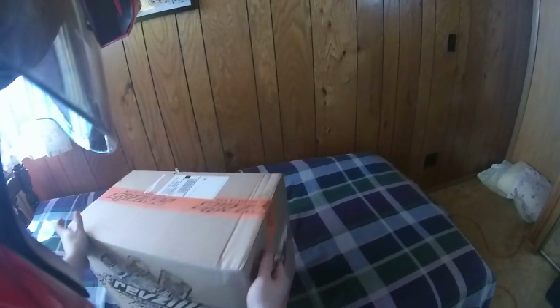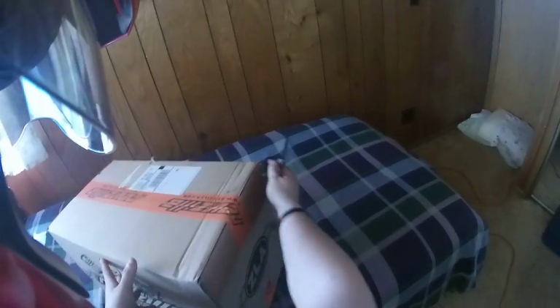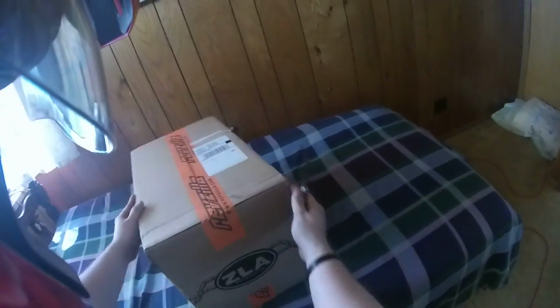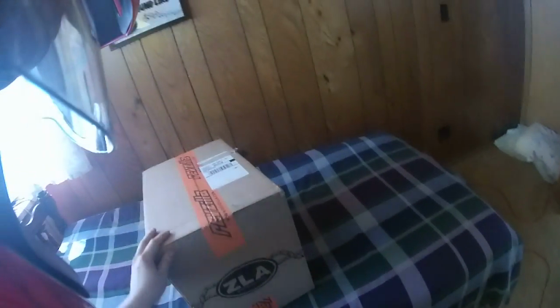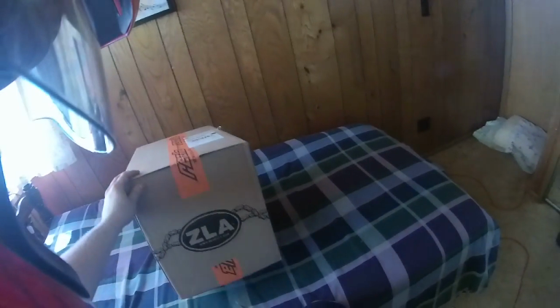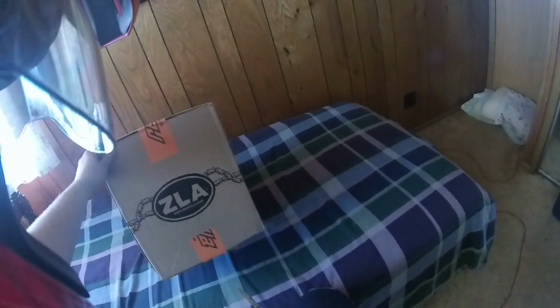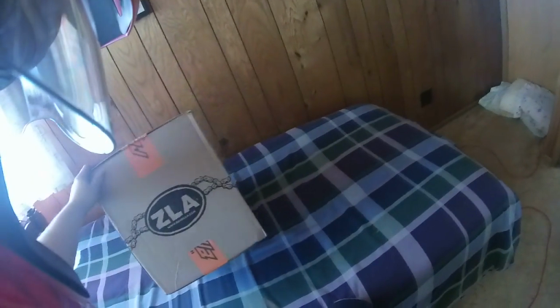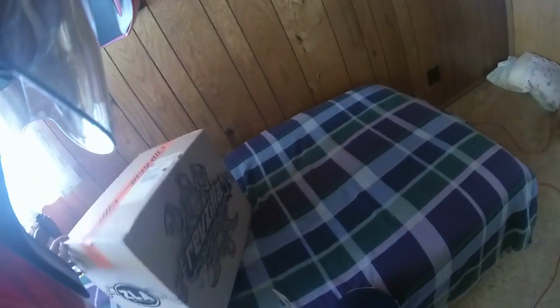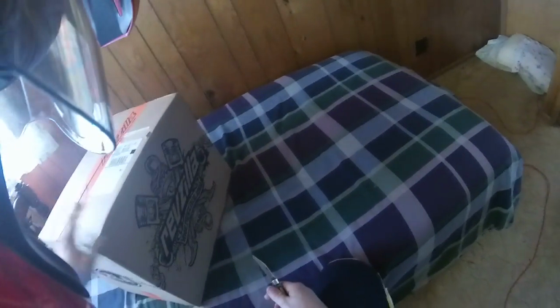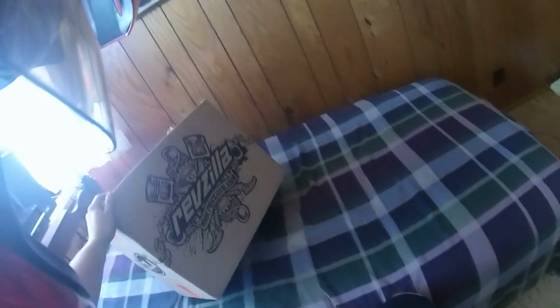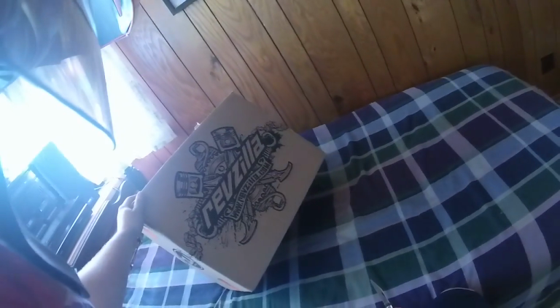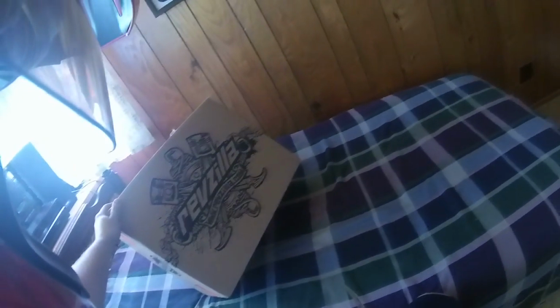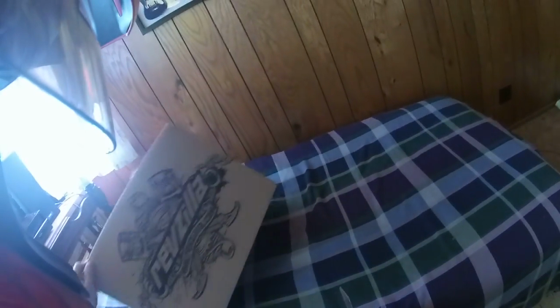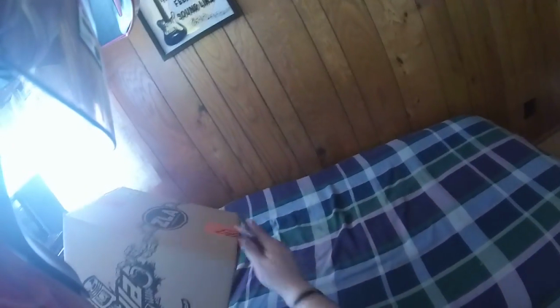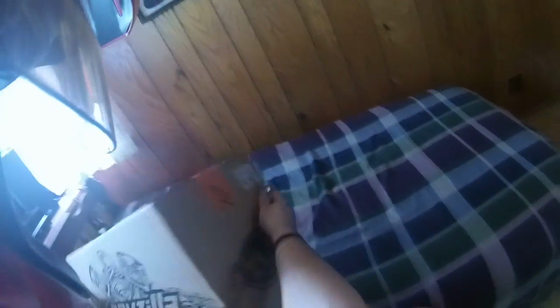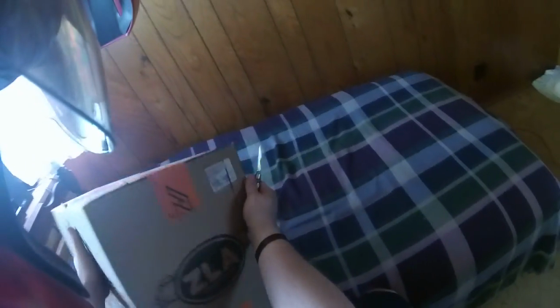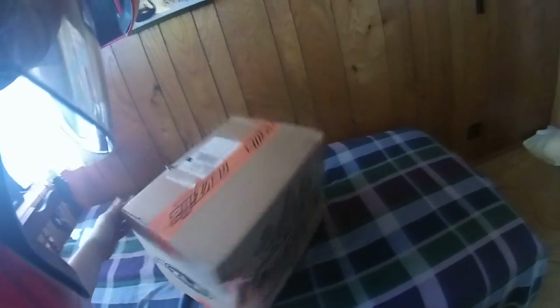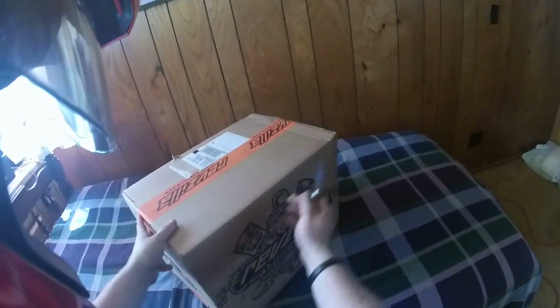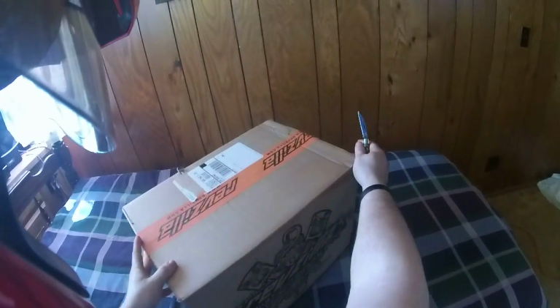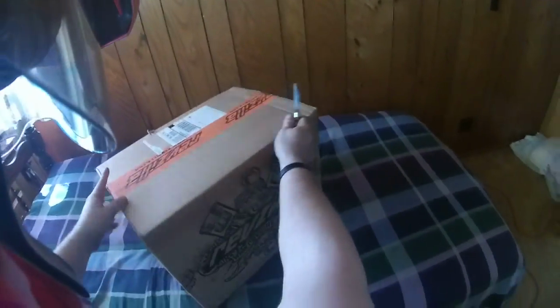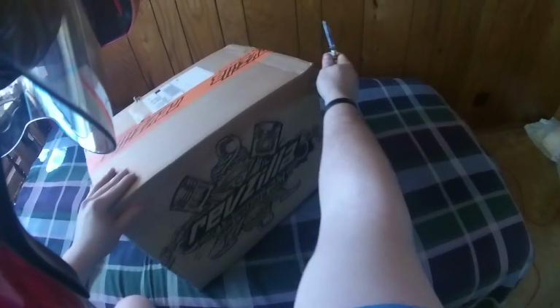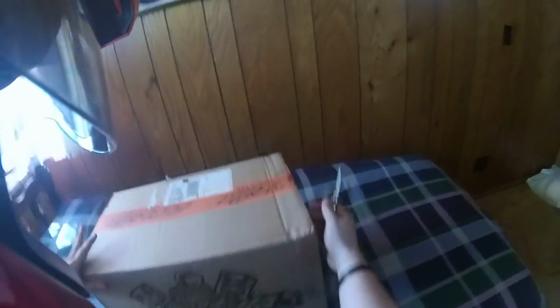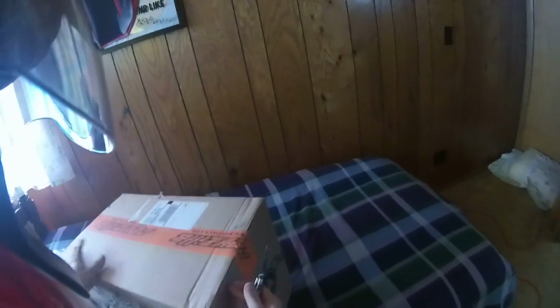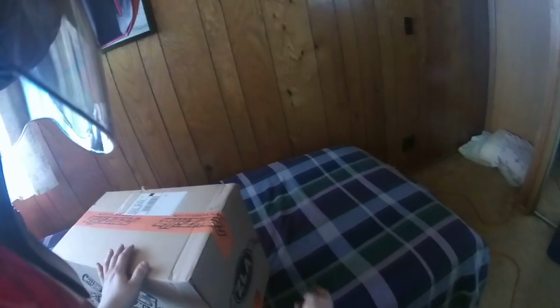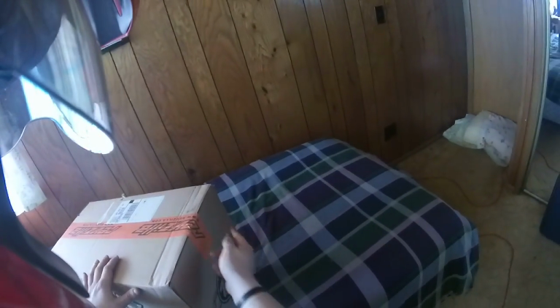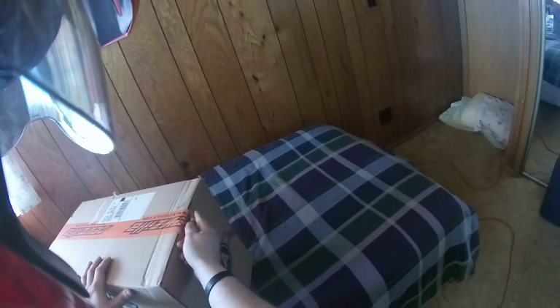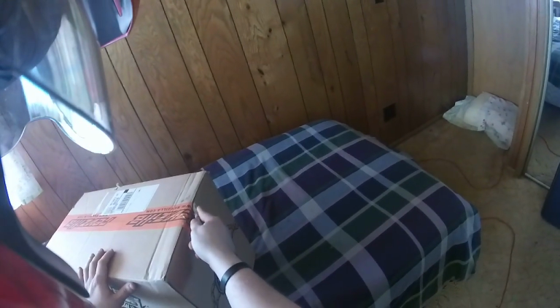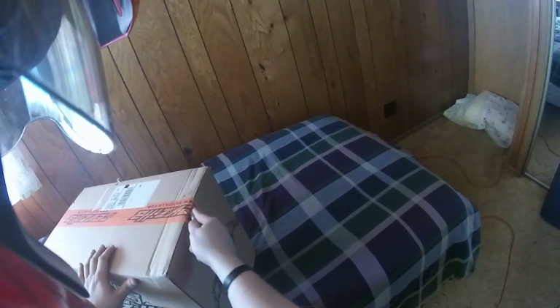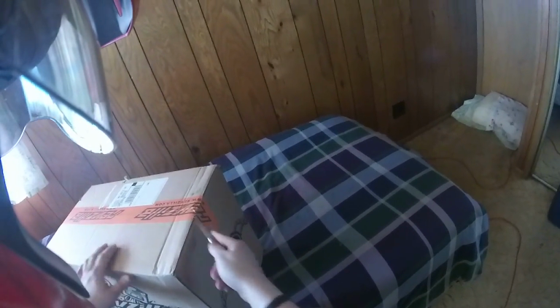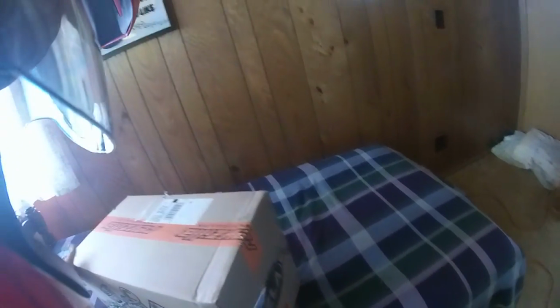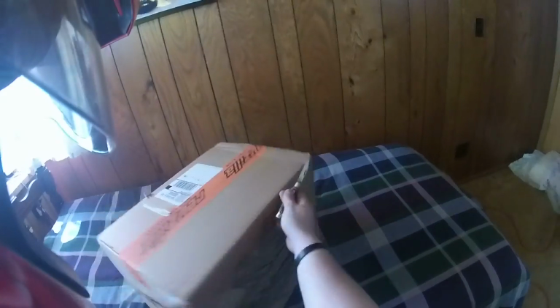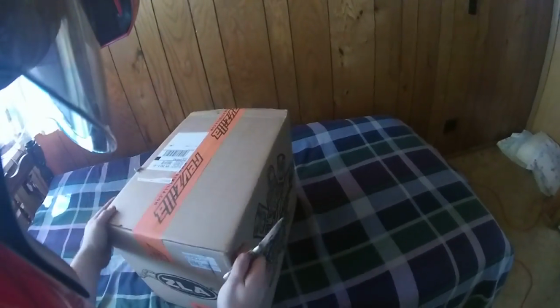One thing about RevZilla packaging is you definitely know who it came from. Their tape, their boxes — it all says RevZilla. Anyhow, let's open it up here.